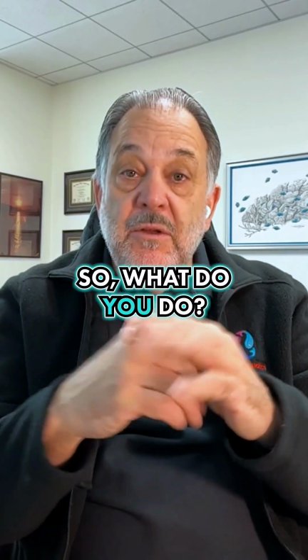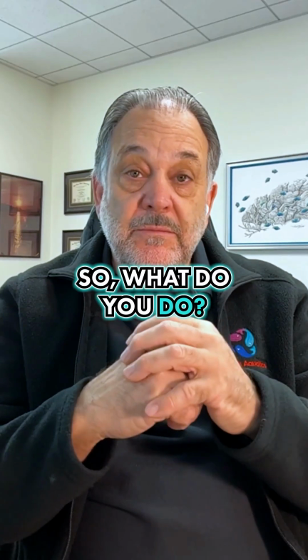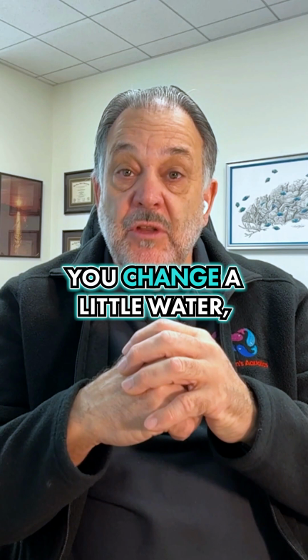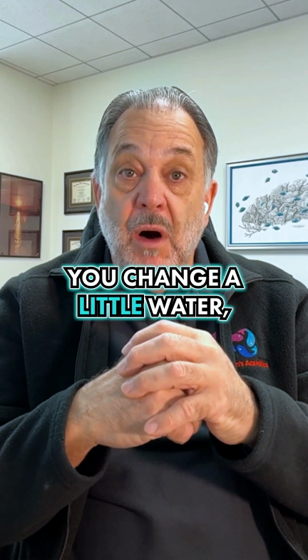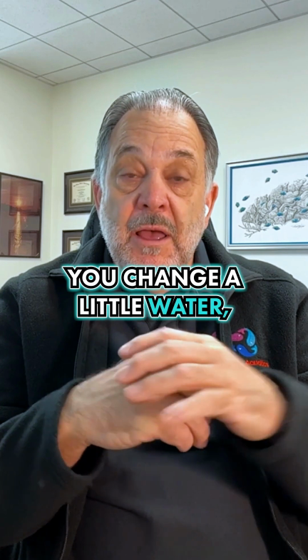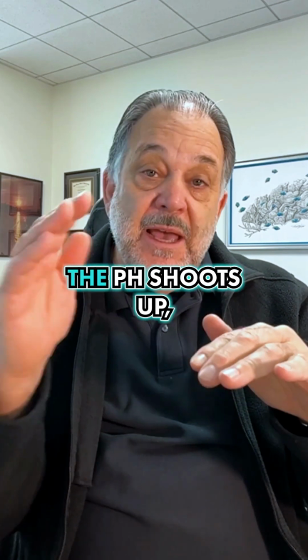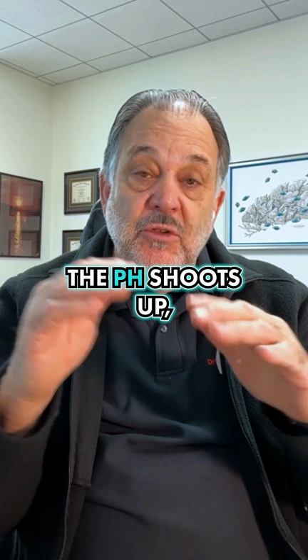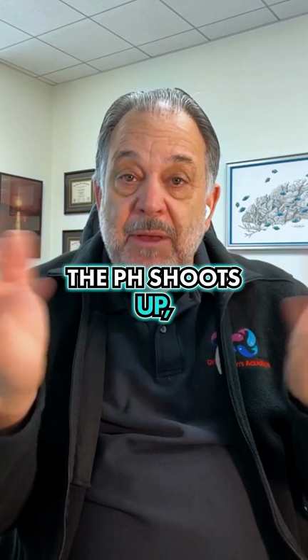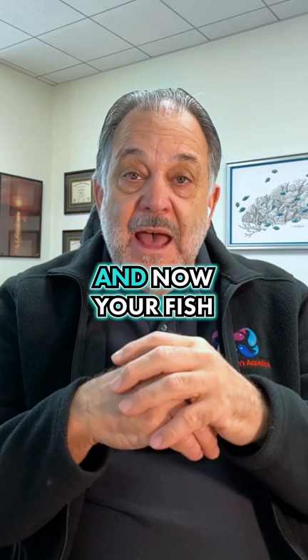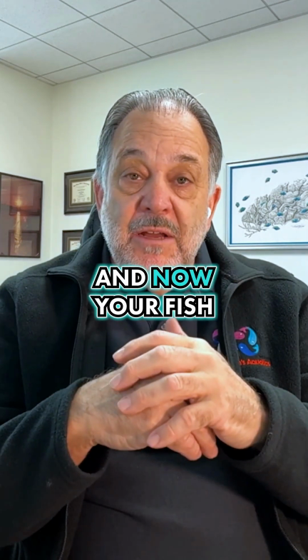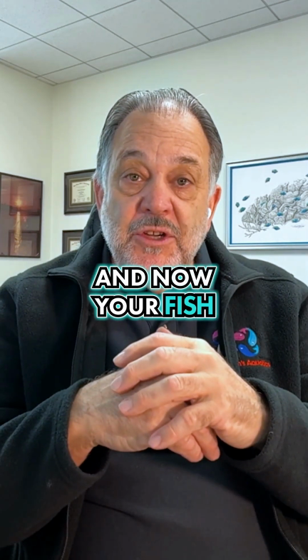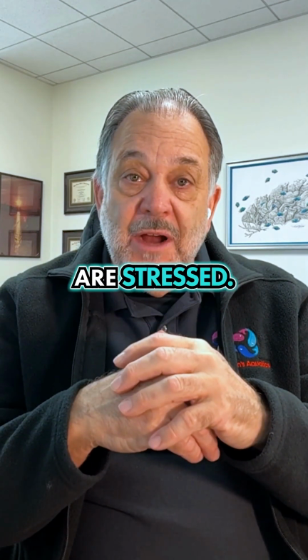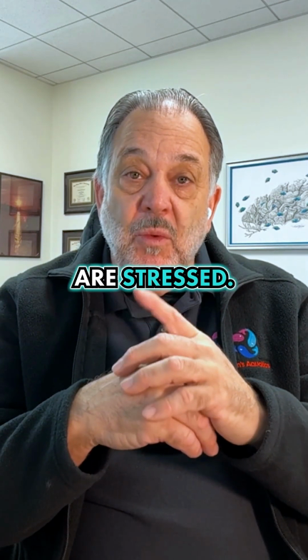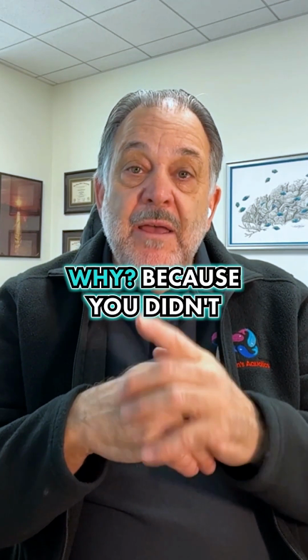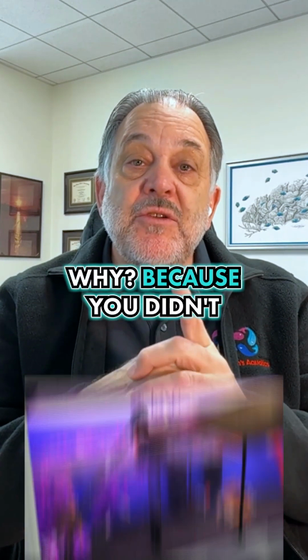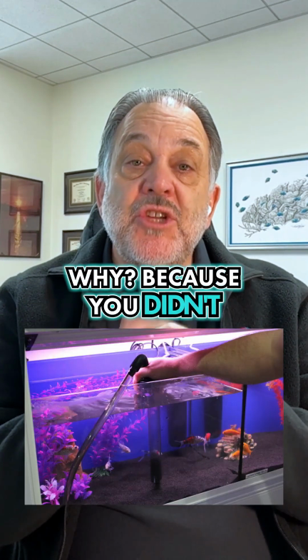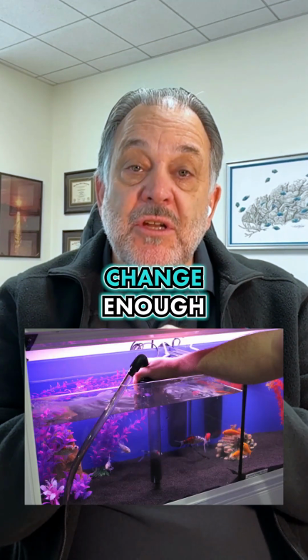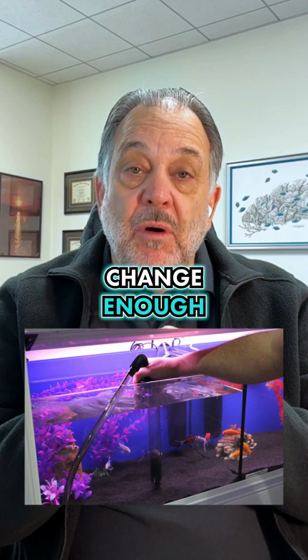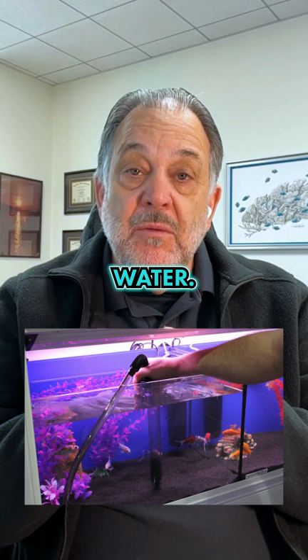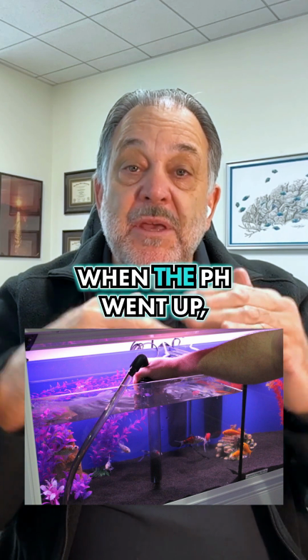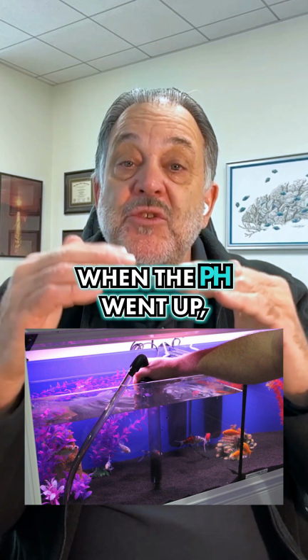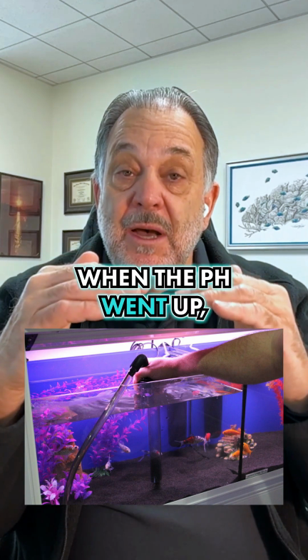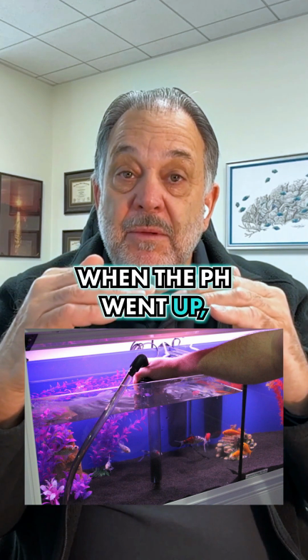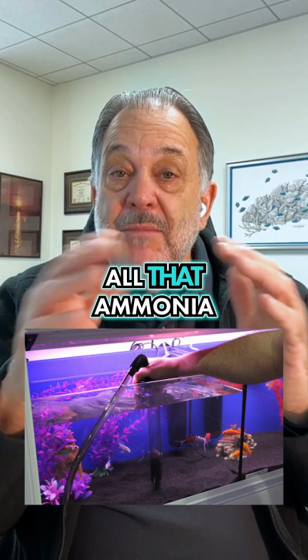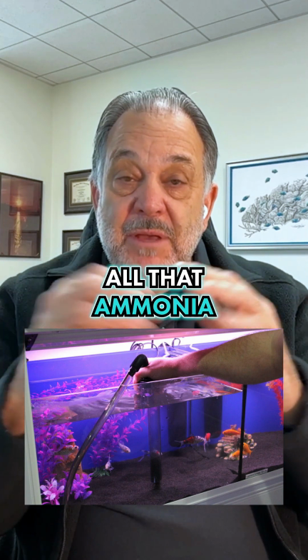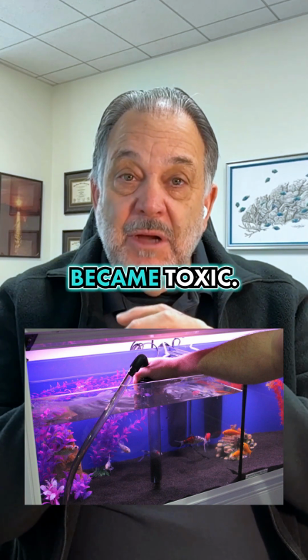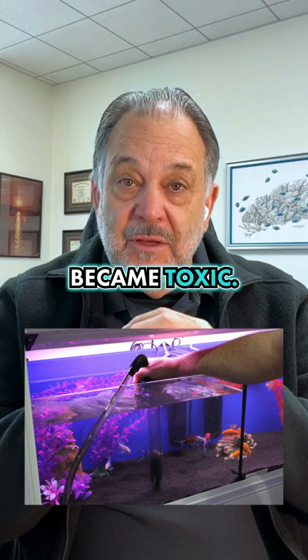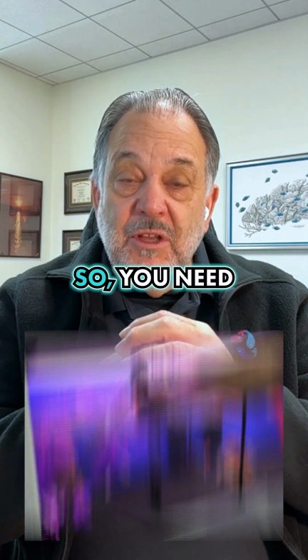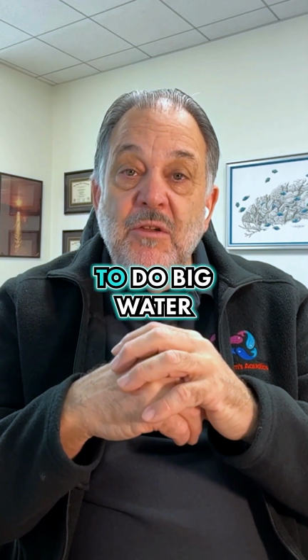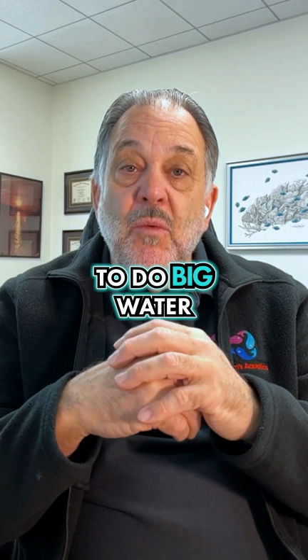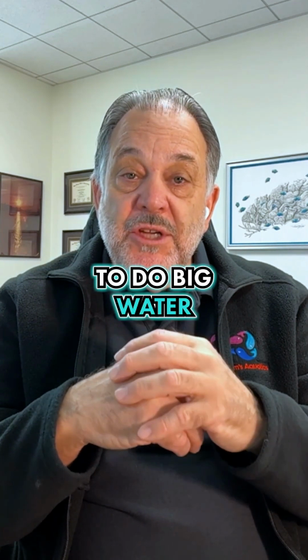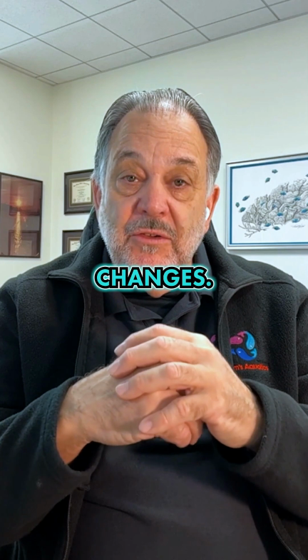So what do you do? You change a little water, the pH shoots up, and now your fish are stressed. Why? Because you didn't change enough water. When the pH went up, all that ammonia became toxic. So you need to do big water changes.